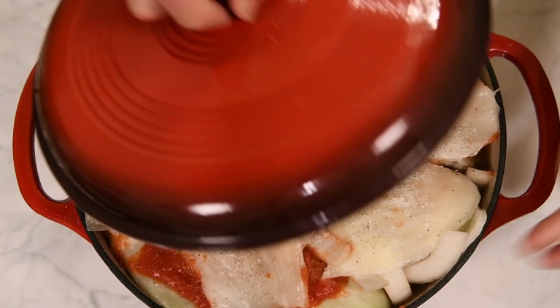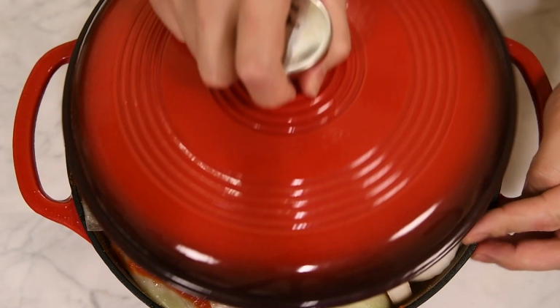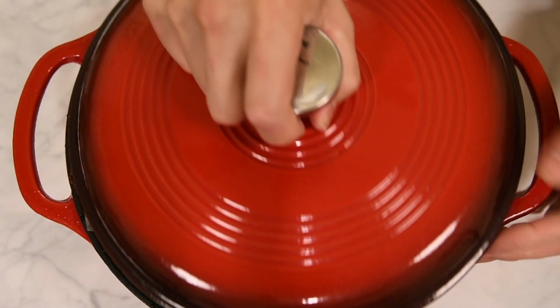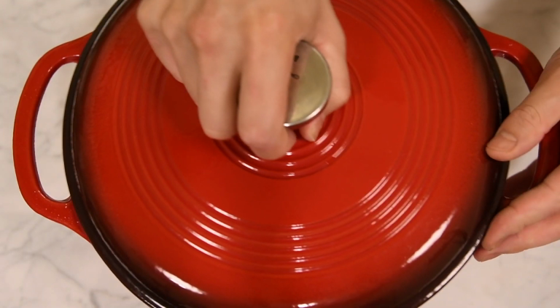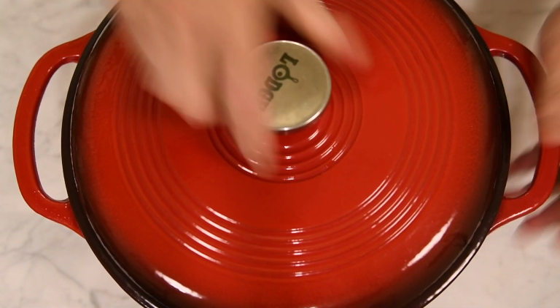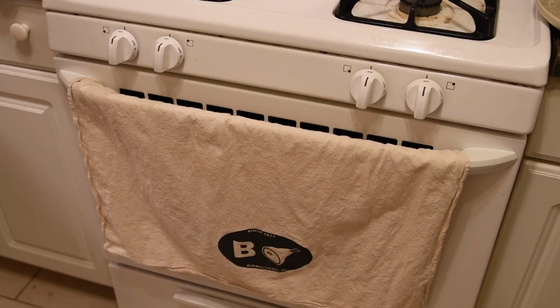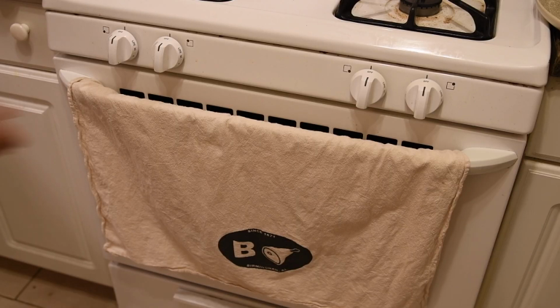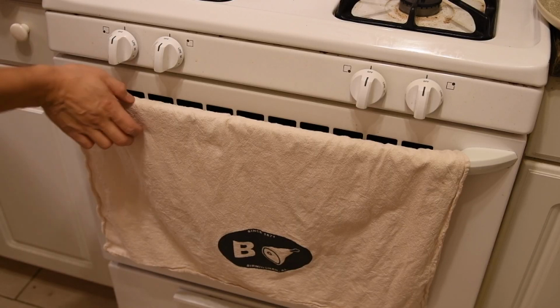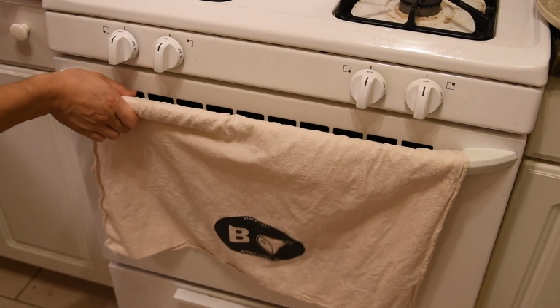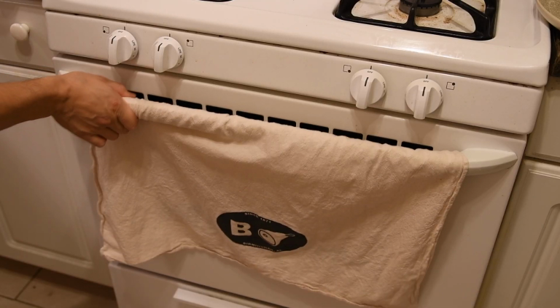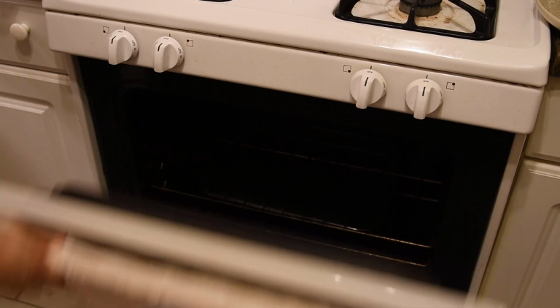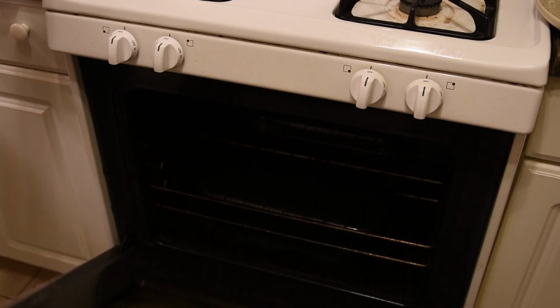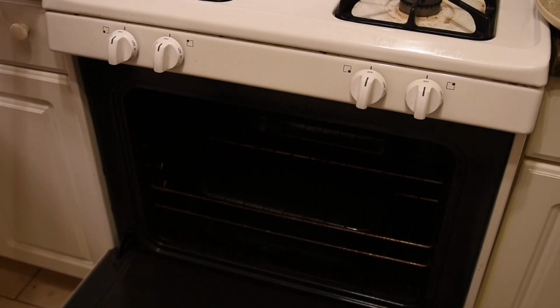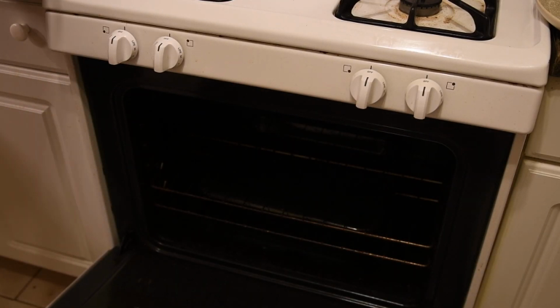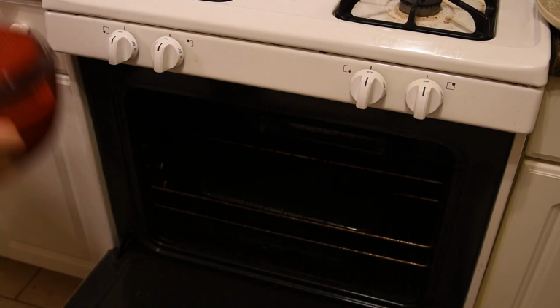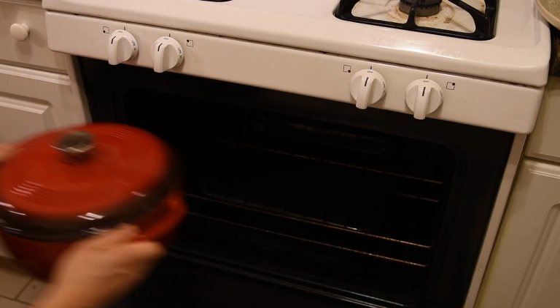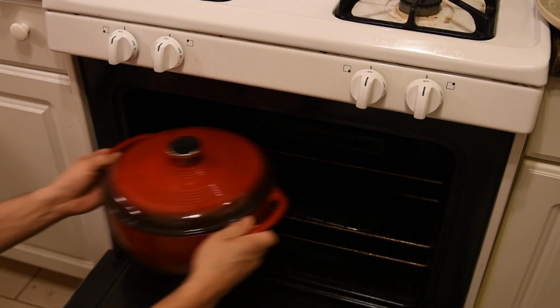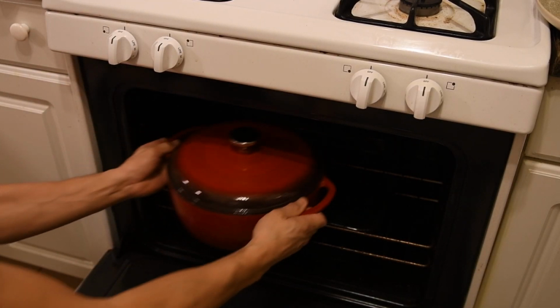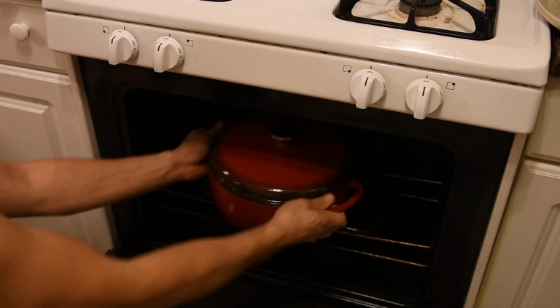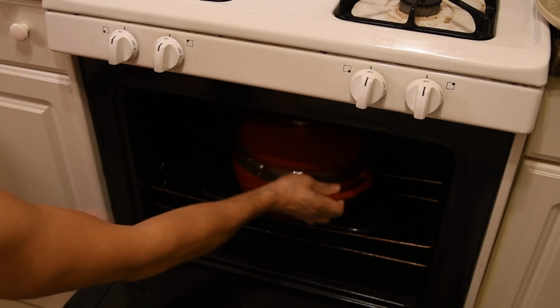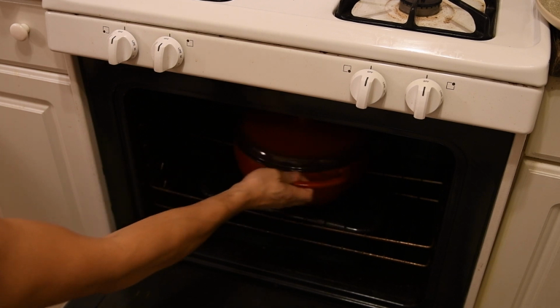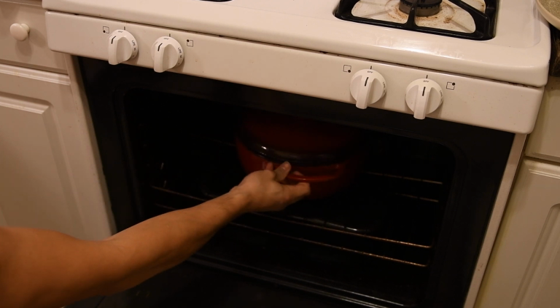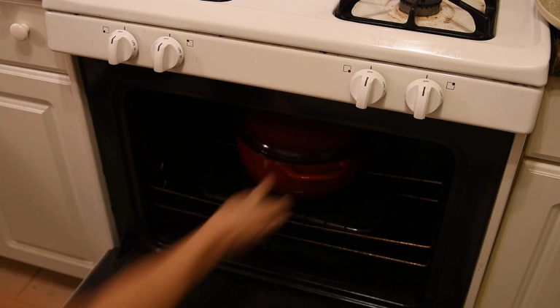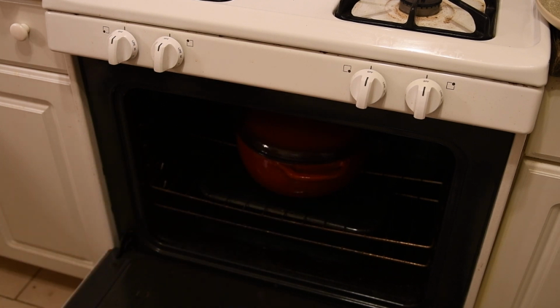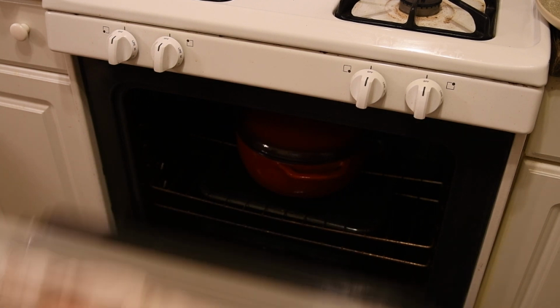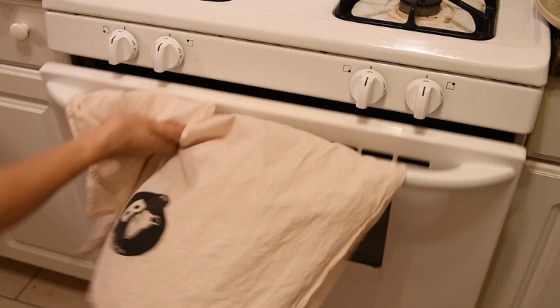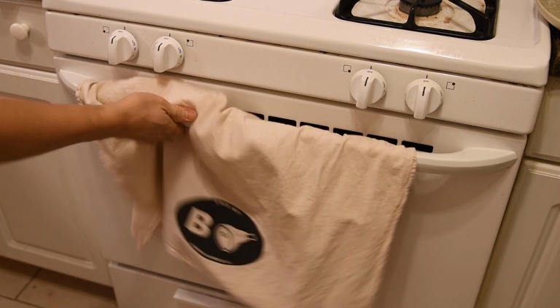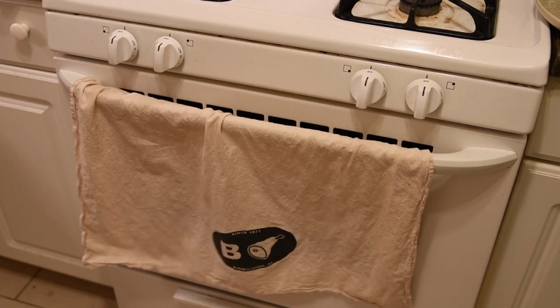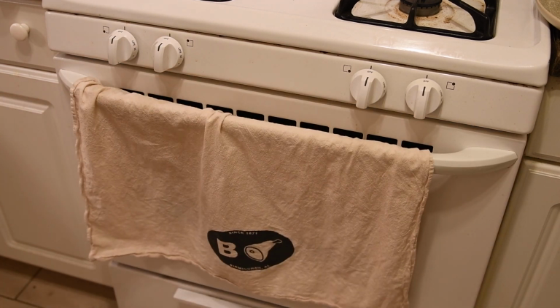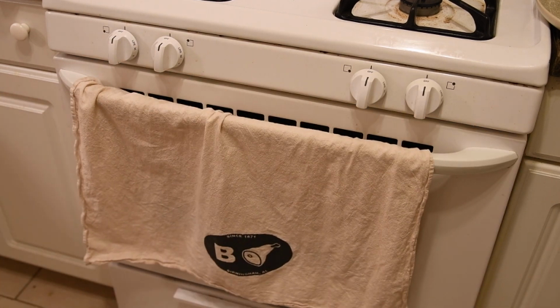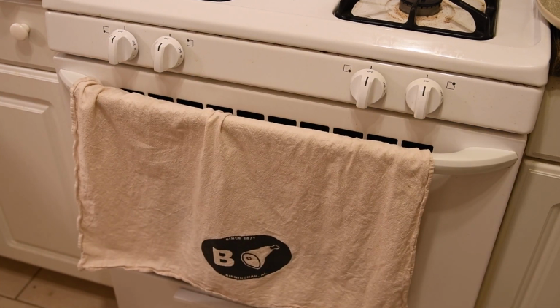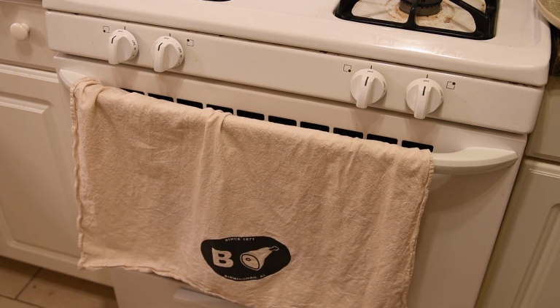Cover with a heavy lid and place into a preheated 350 degrees Fahrenheit oven for an hour and 45 minutes, or until fork tender. Once done, remove from the oven and let sit for 30 minutes covered to allow the cabbage to continue to soften.